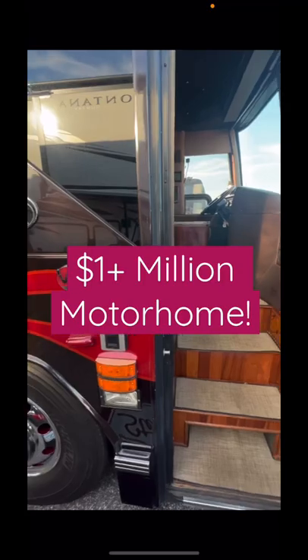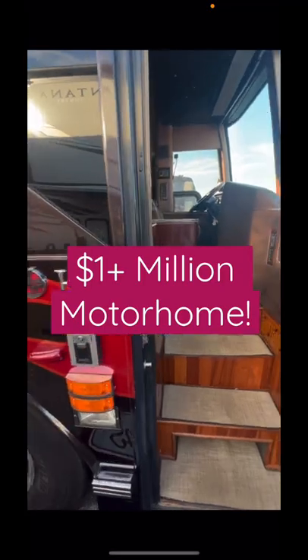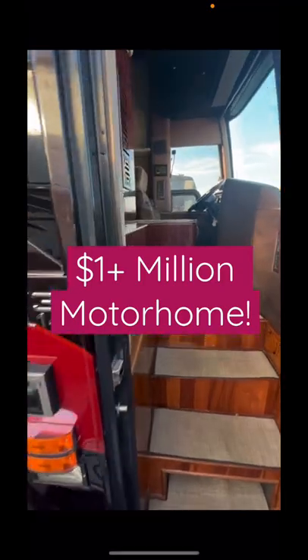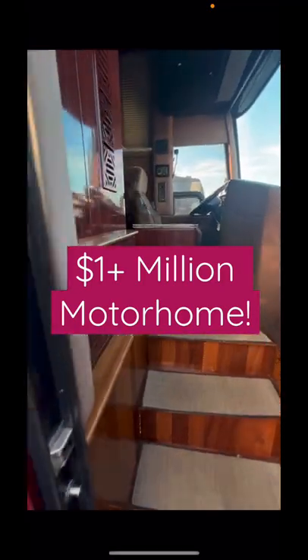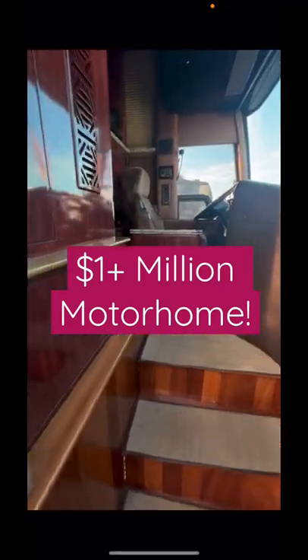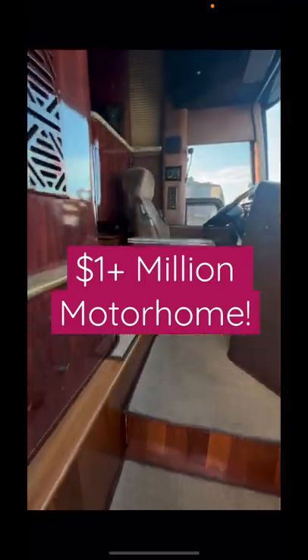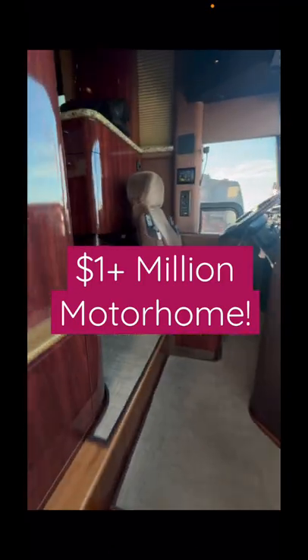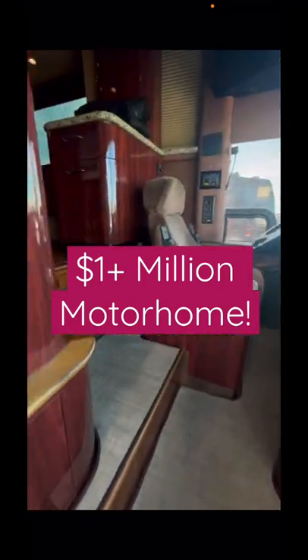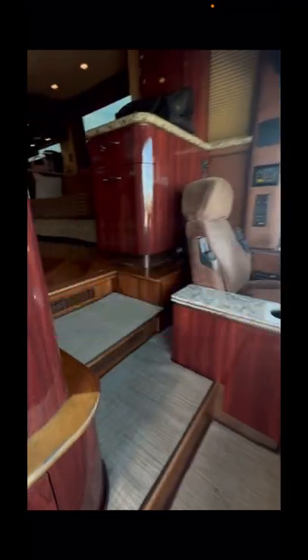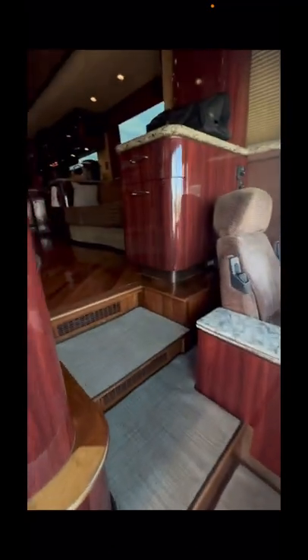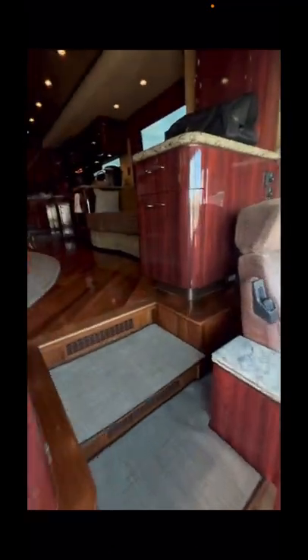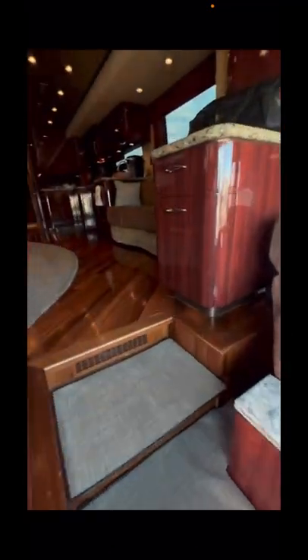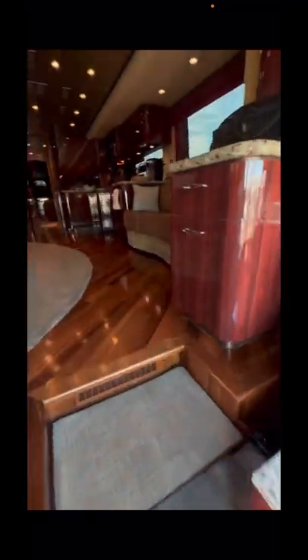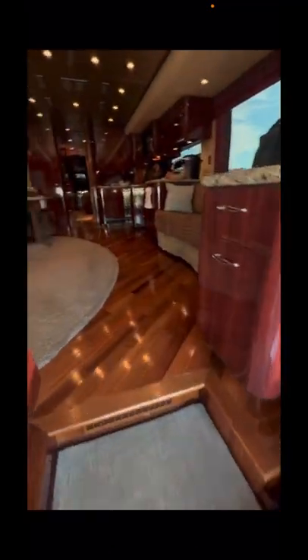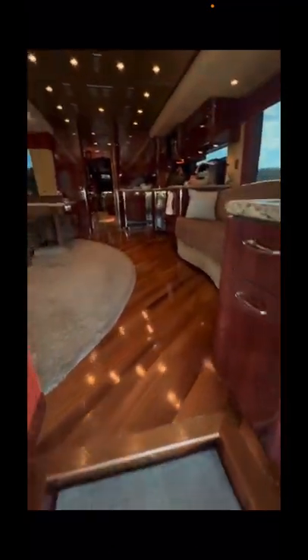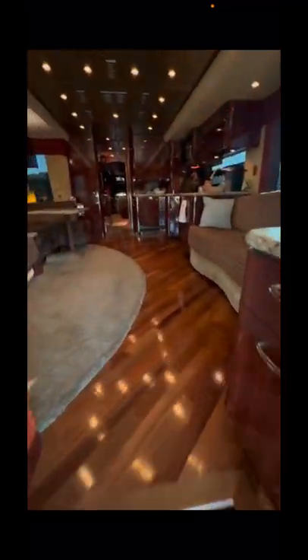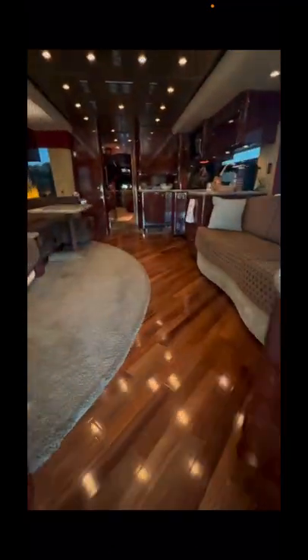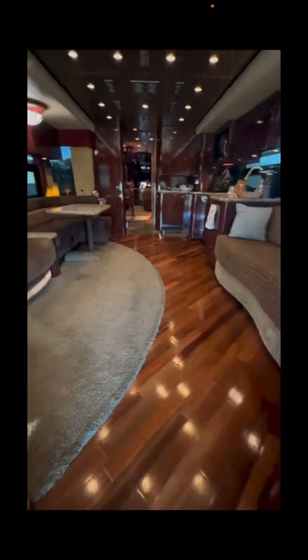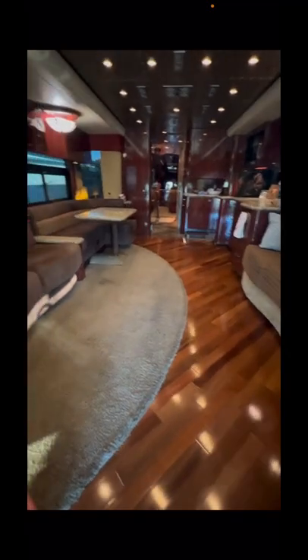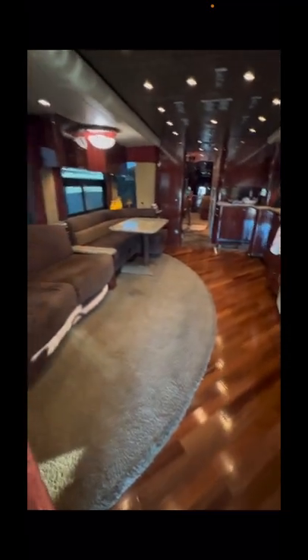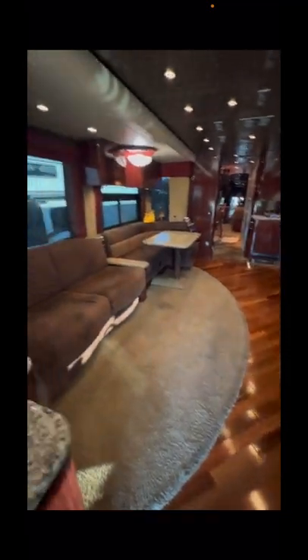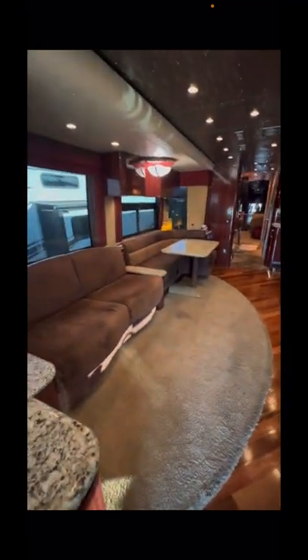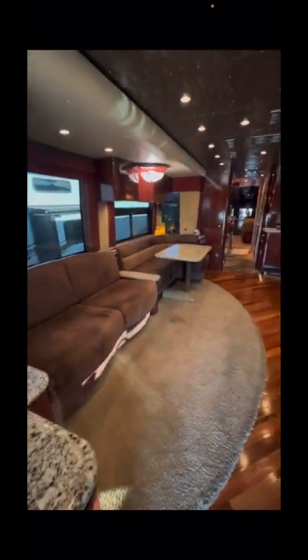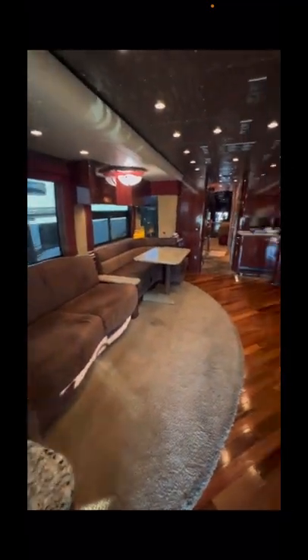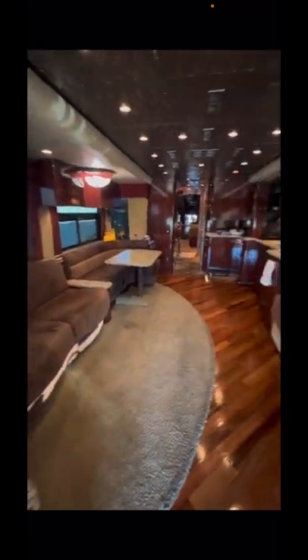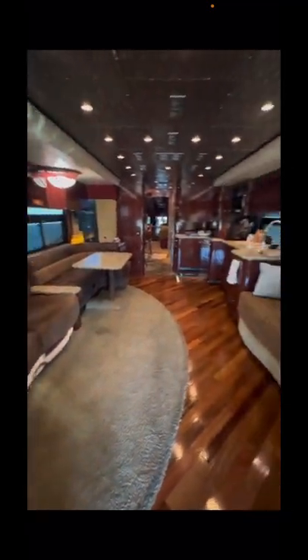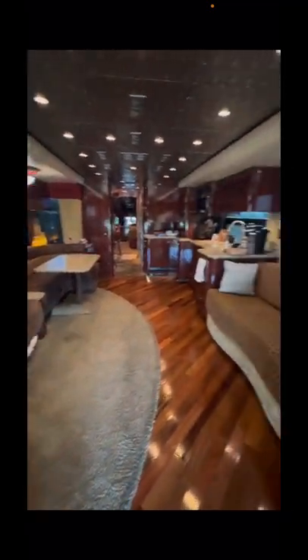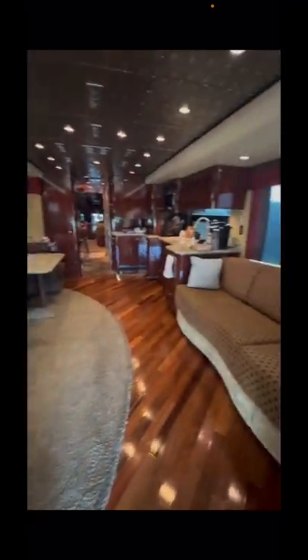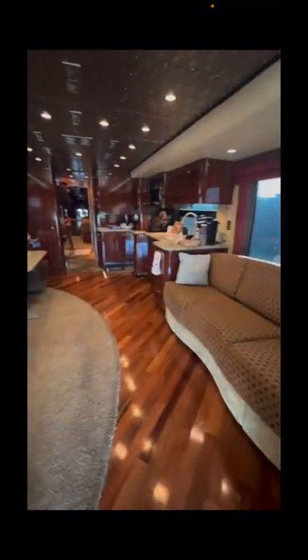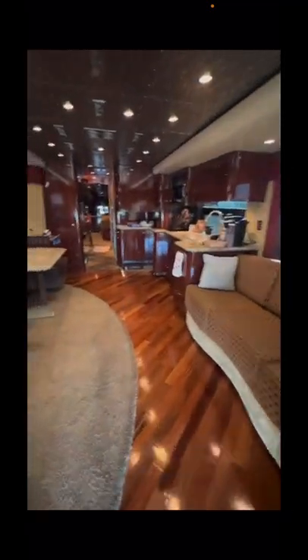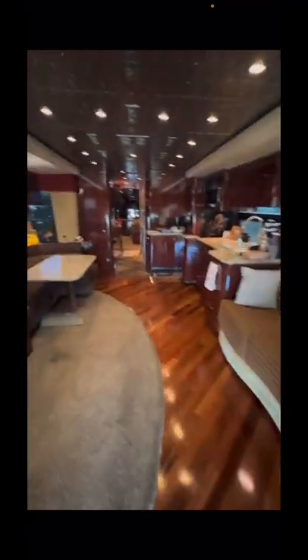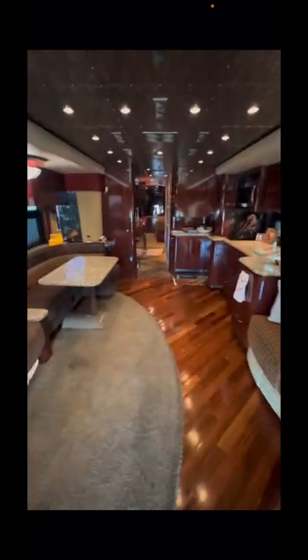Ever wonder how a NASCAR driver travels from race to race? Well, here you go. This is a sneak peek at driver number 41 Cole Custer's motorhome that he uses to travel to races.